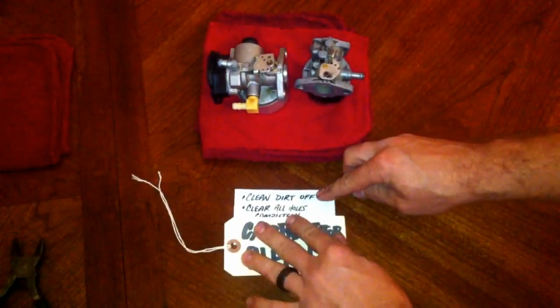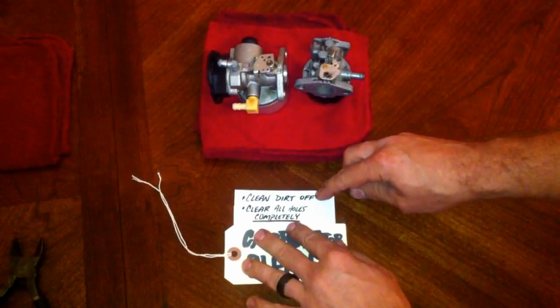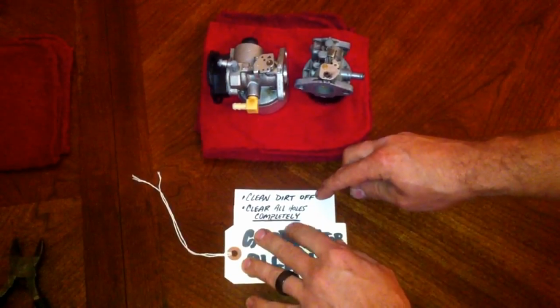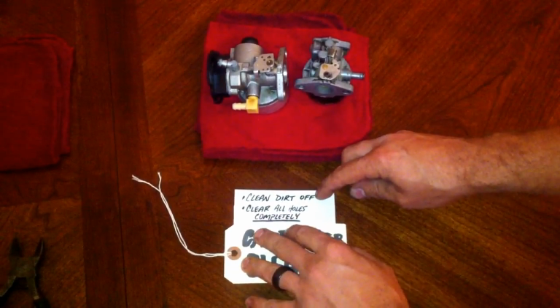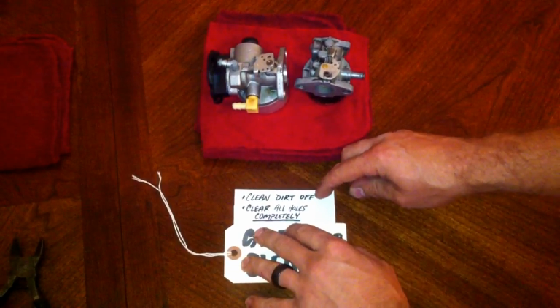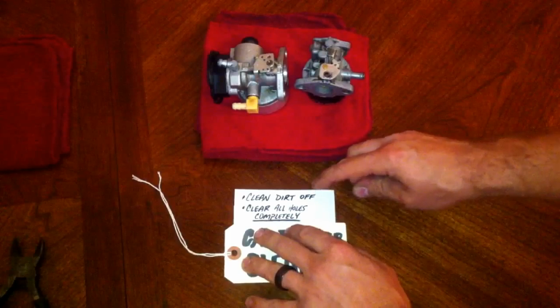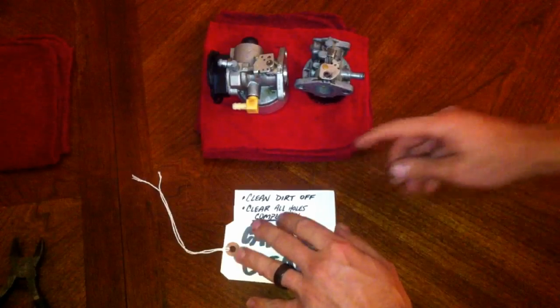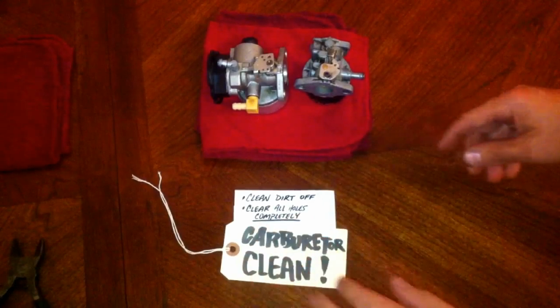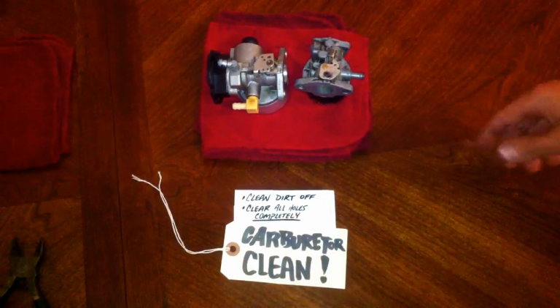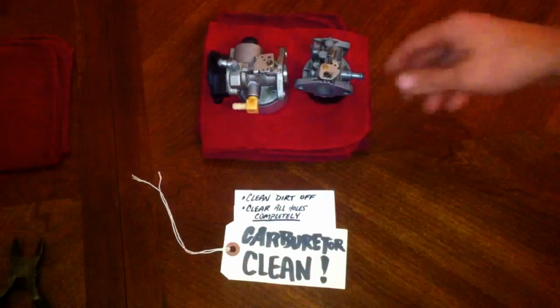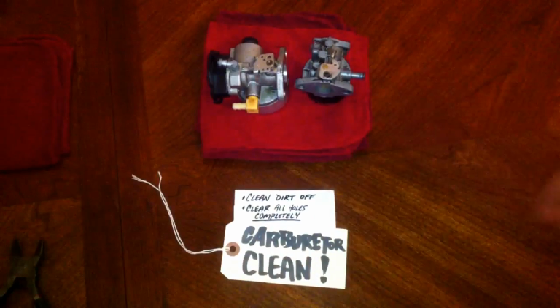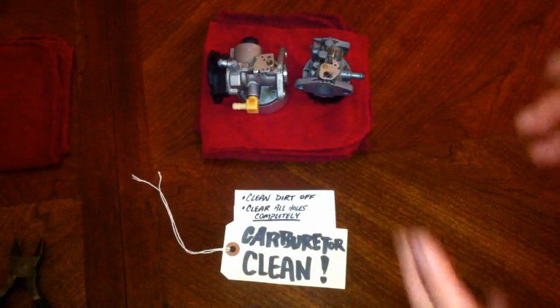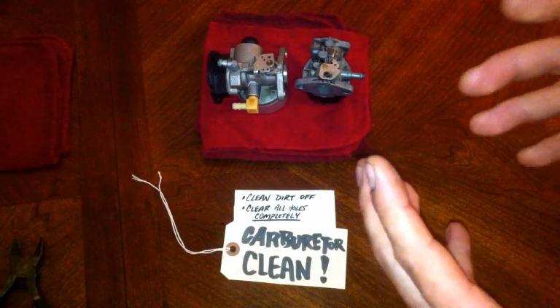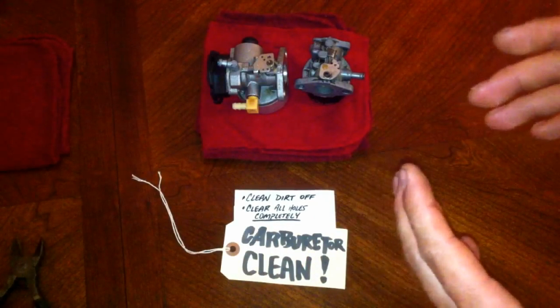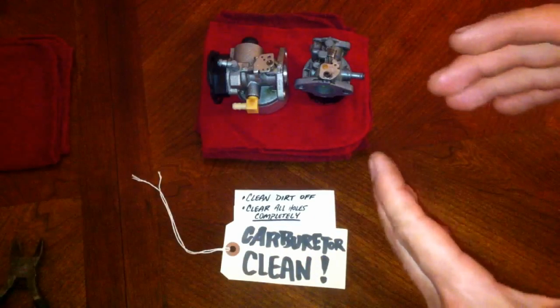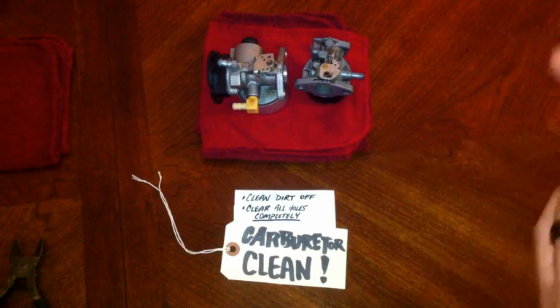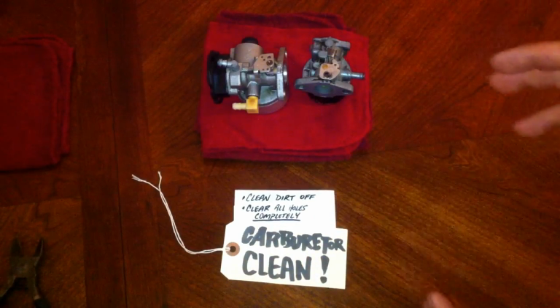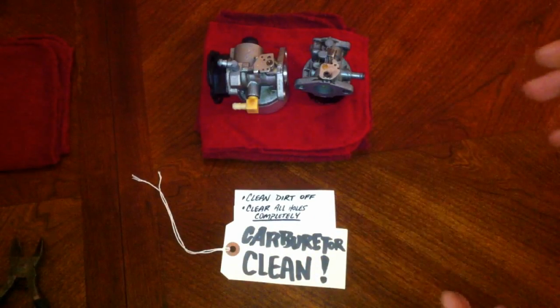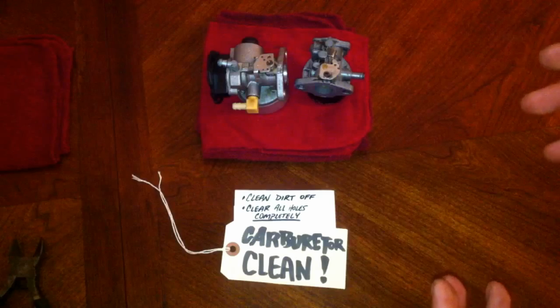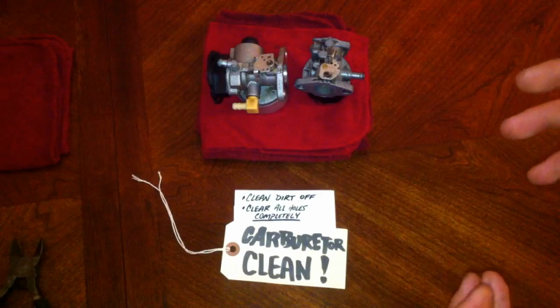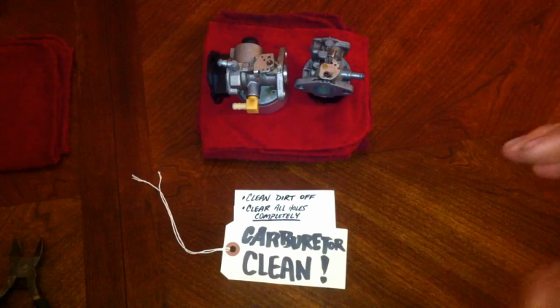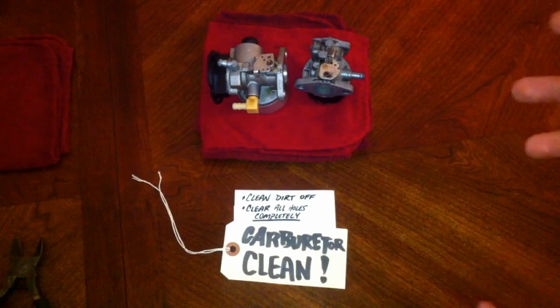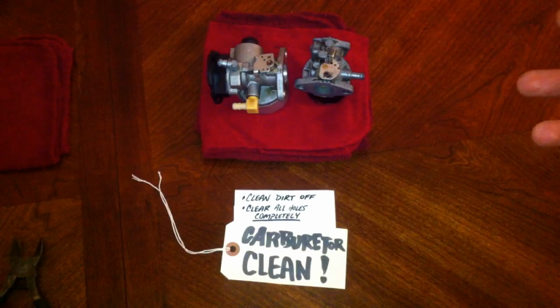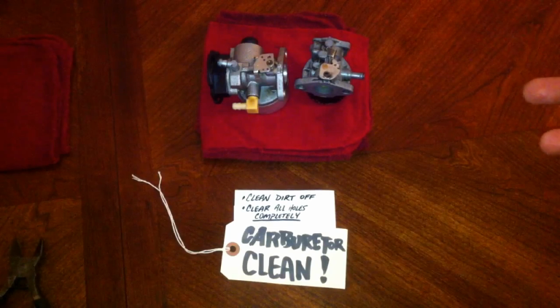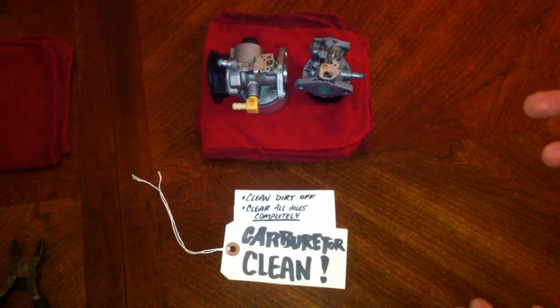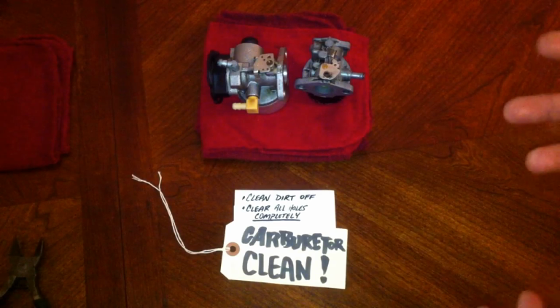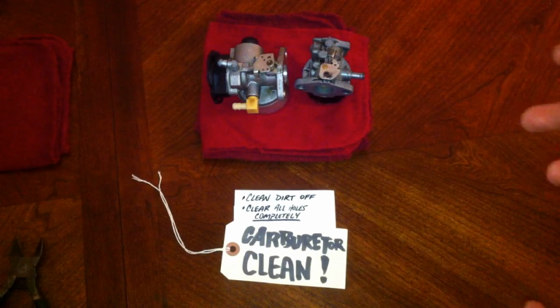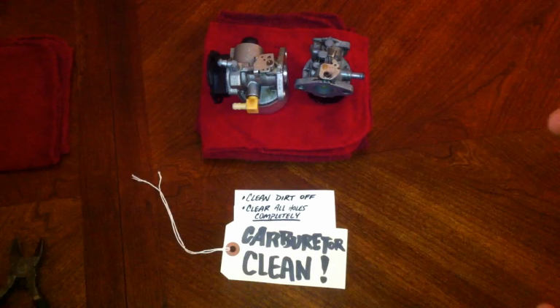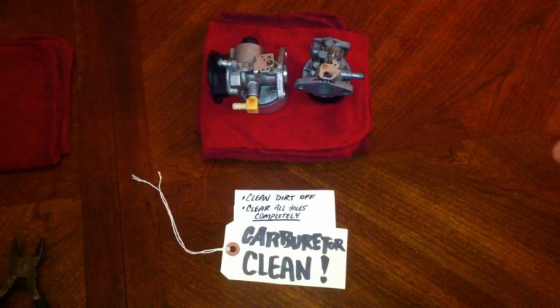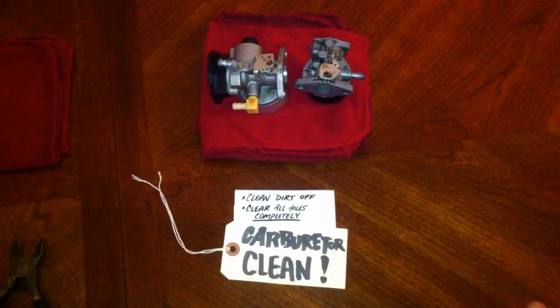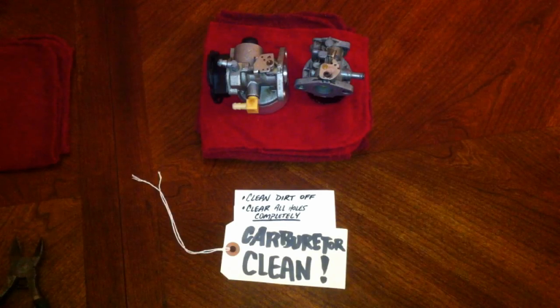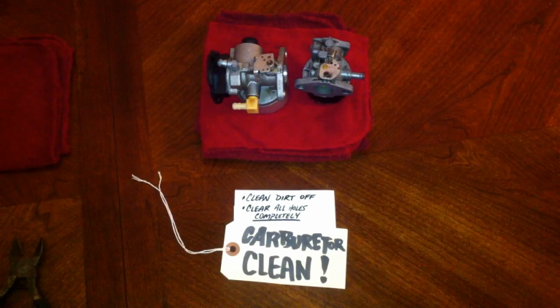The second thing is you want to clear out all holes completely. I can't stress enough that you need to clear through them completely. I've been through carburetors two times and found that it worked the second time just because I hadn't cleaned it out as well on the first trial.